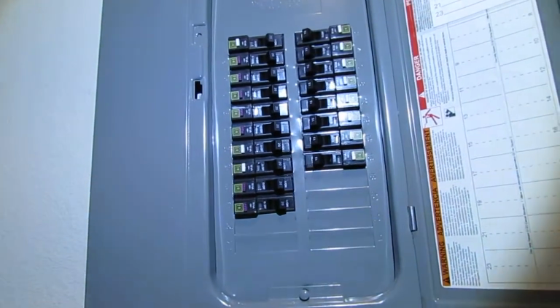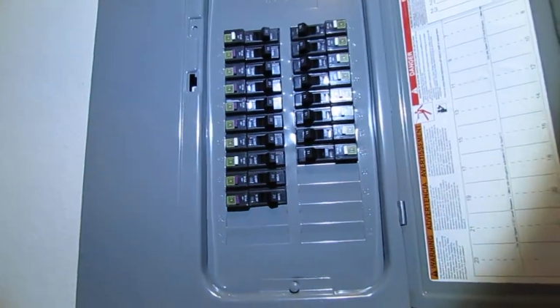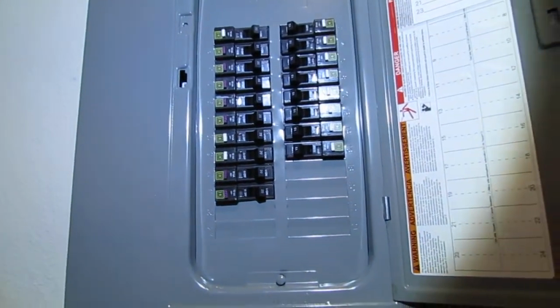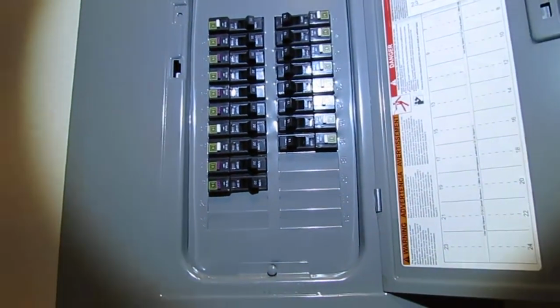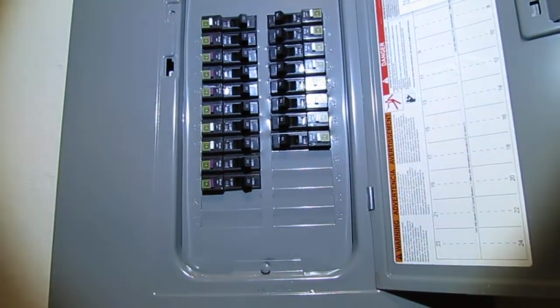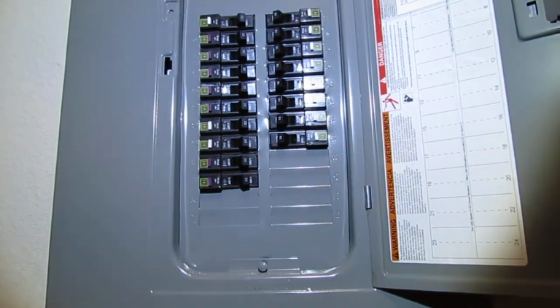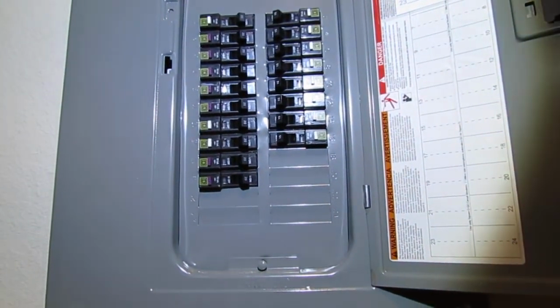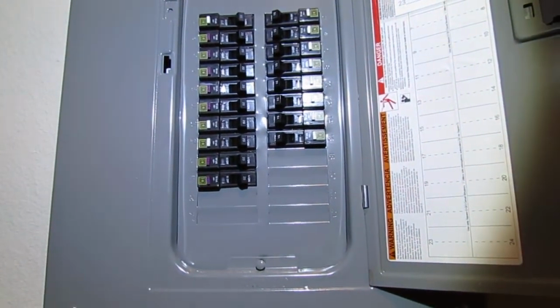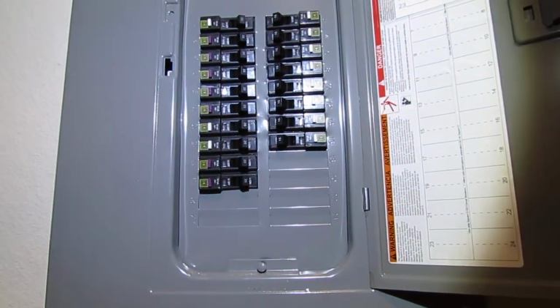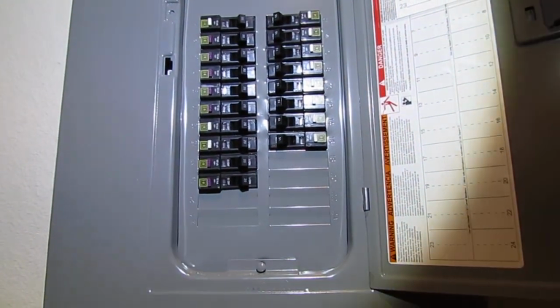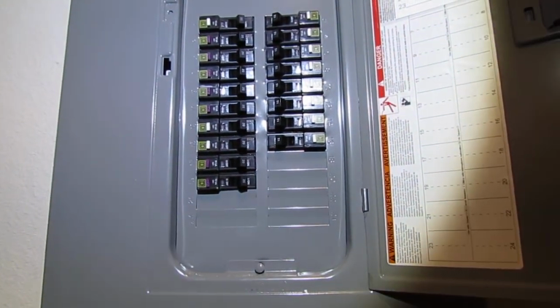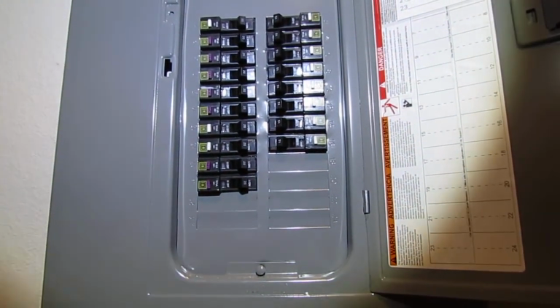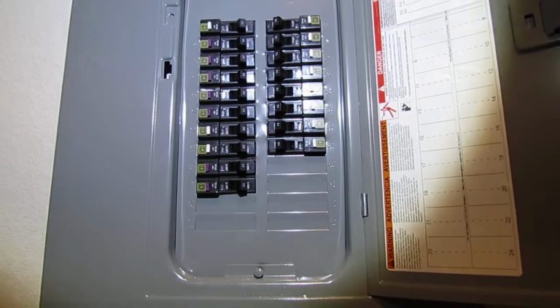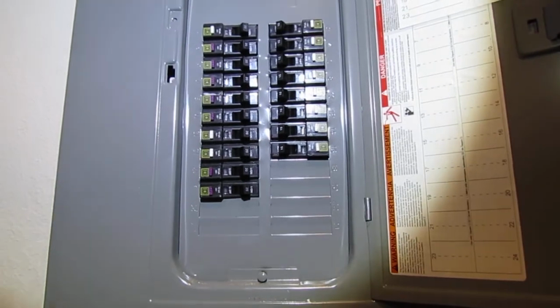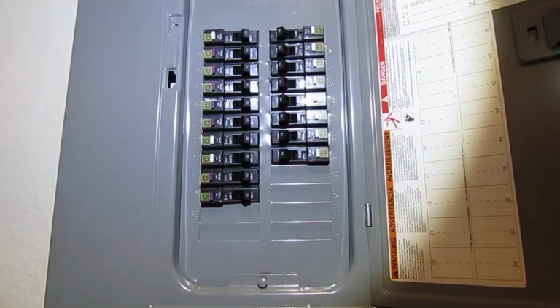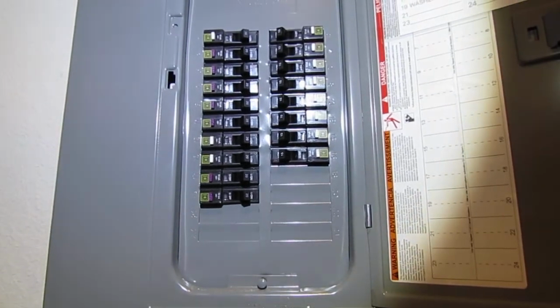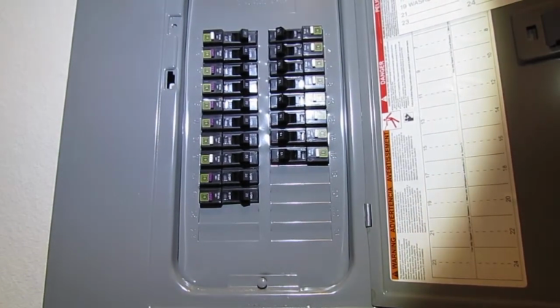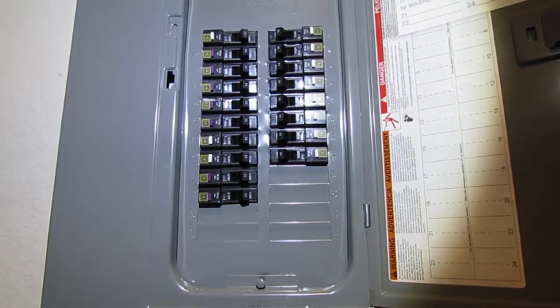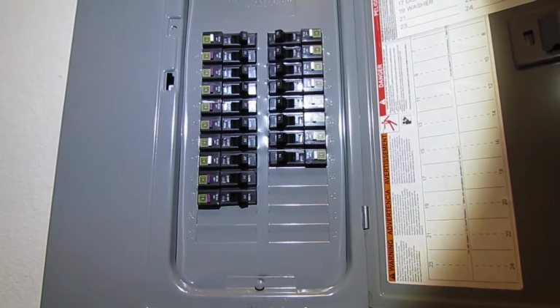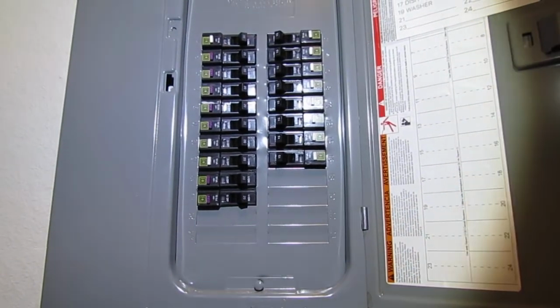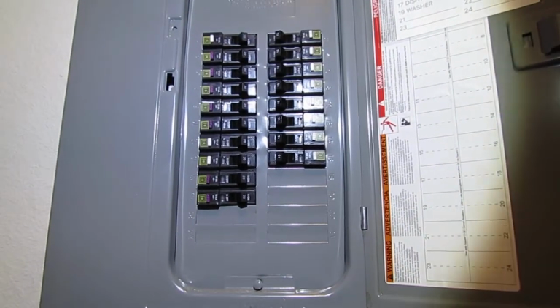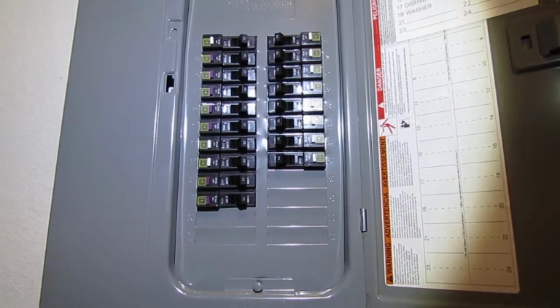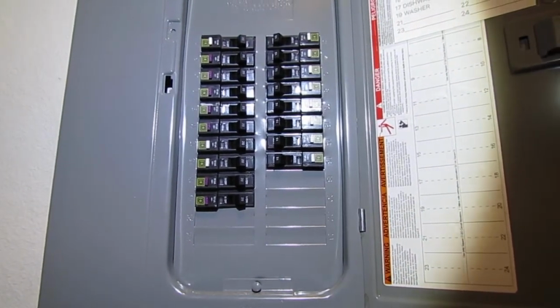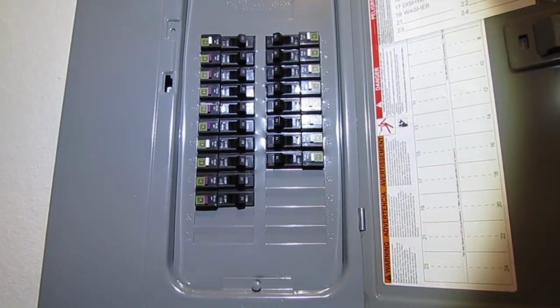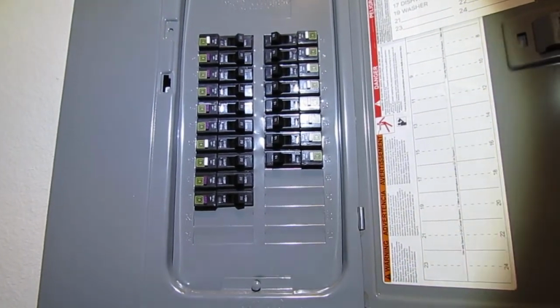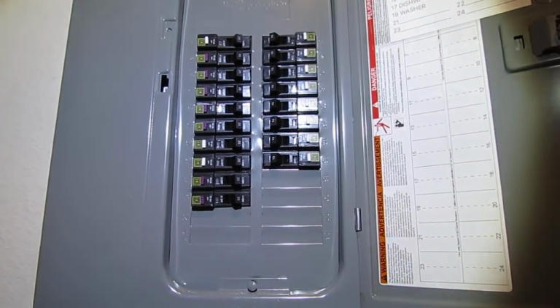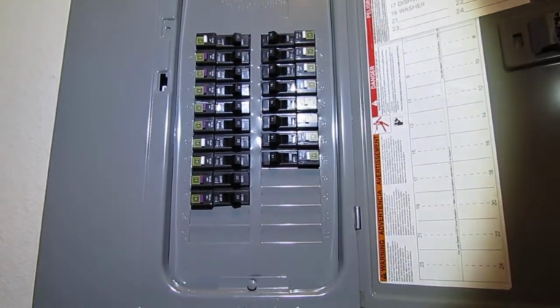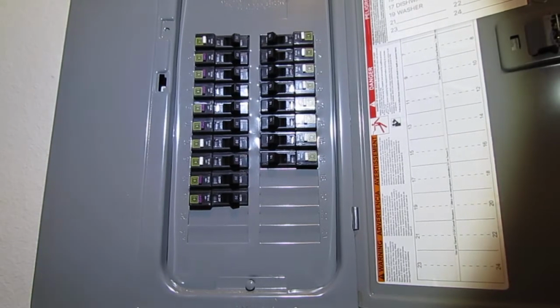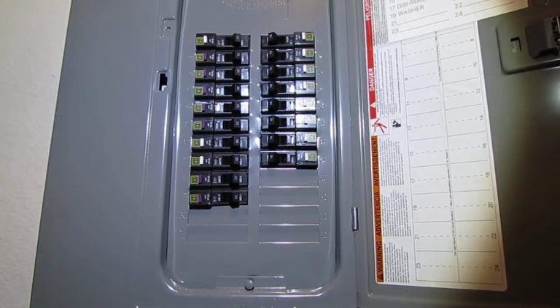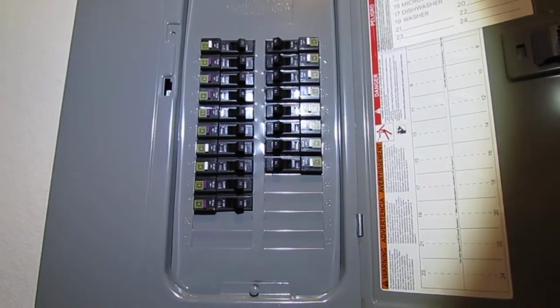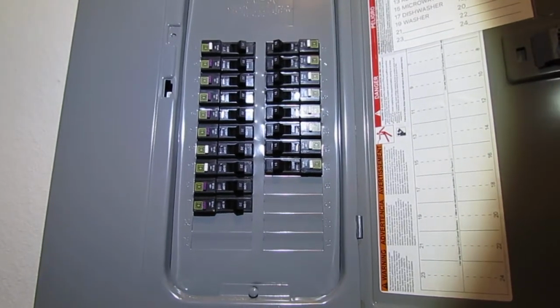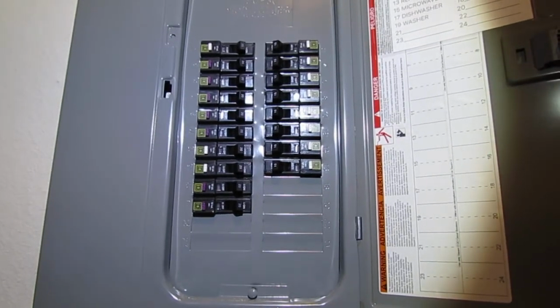Hello, I'm Chuck Phillips with South Alabama Home Inspections, and welcome to another edition of Southern Home Talk. I'm at a brand new service panel for this house, also known as a sub-panel.